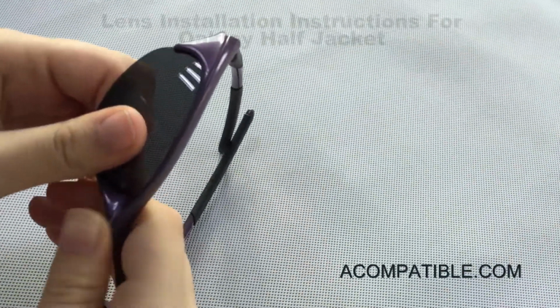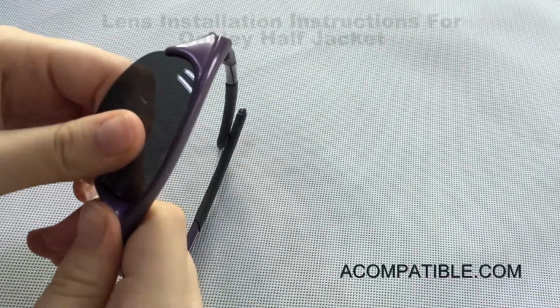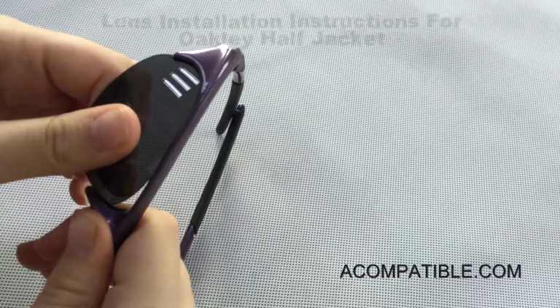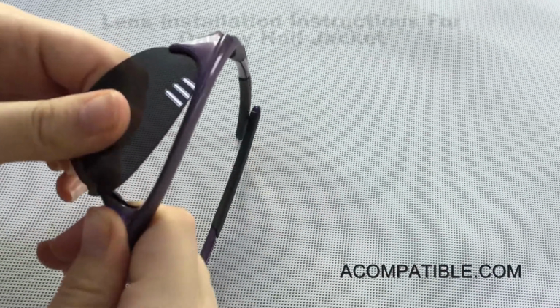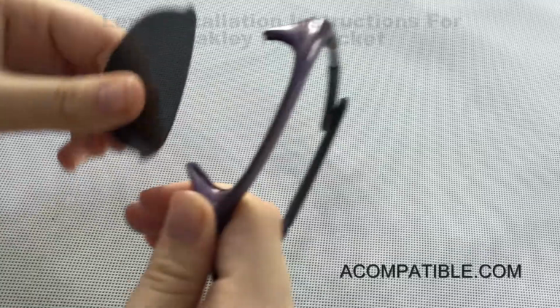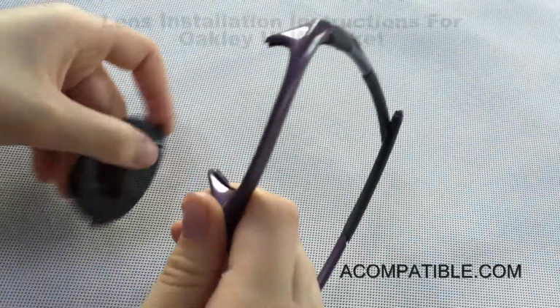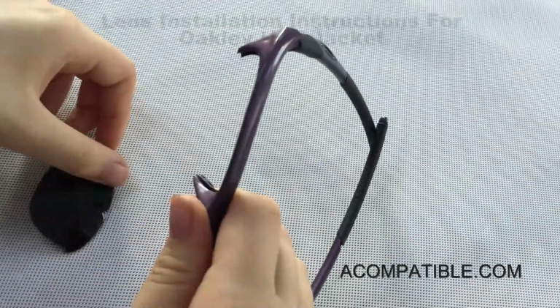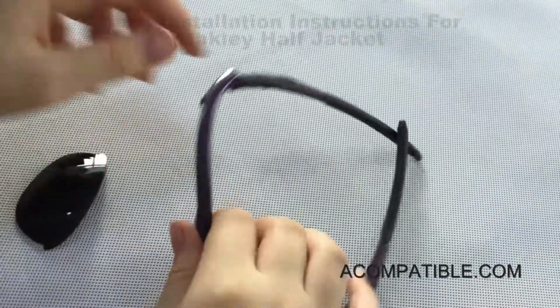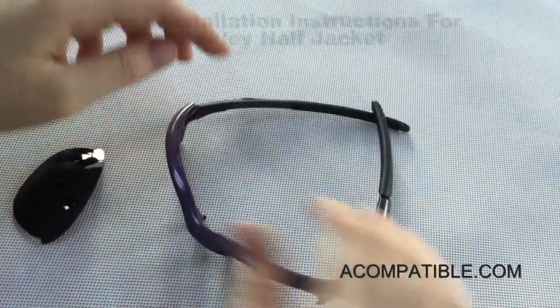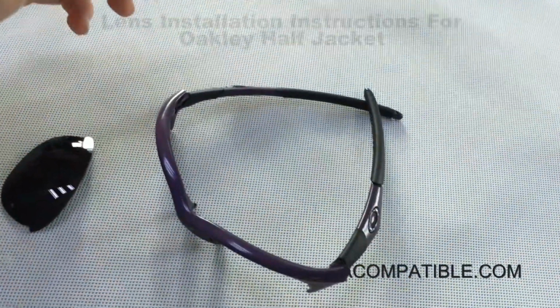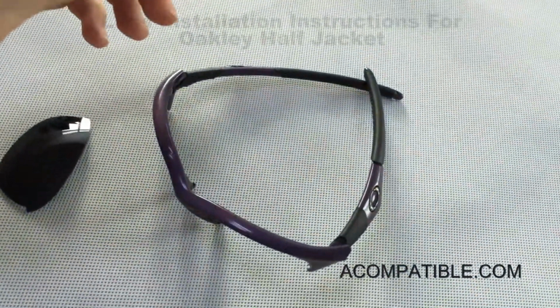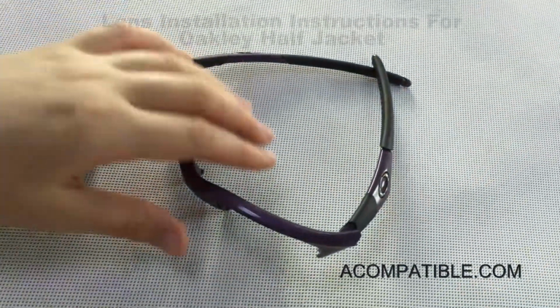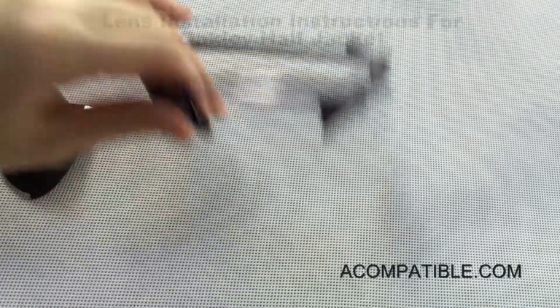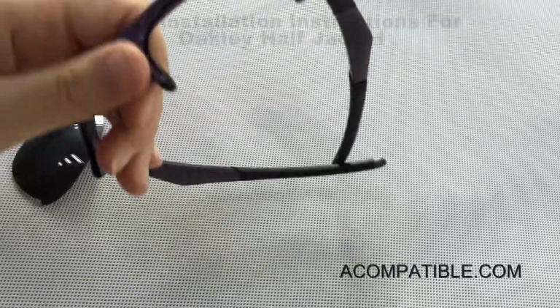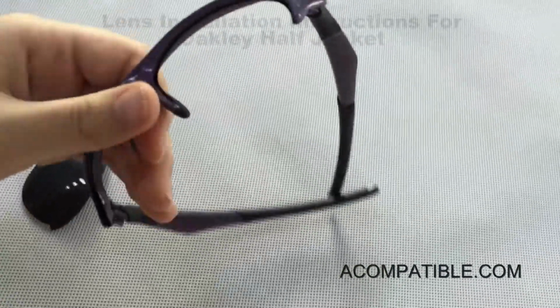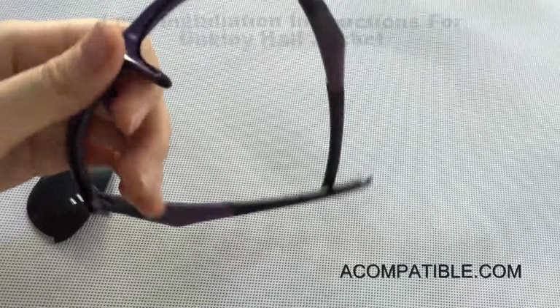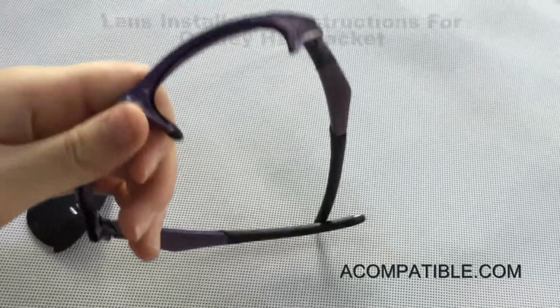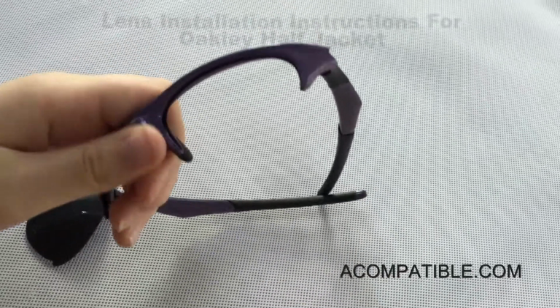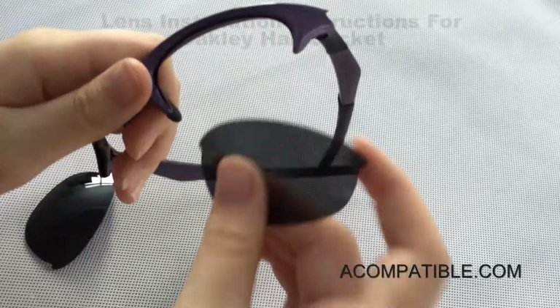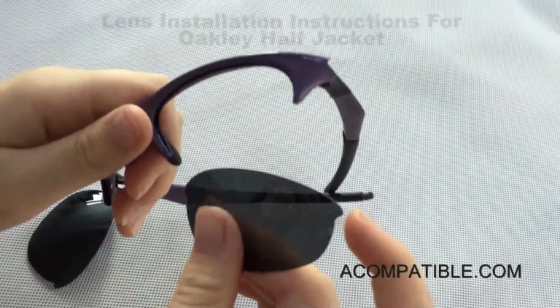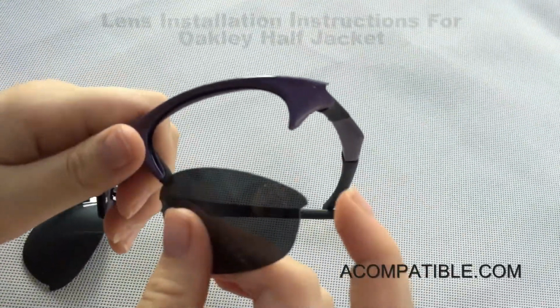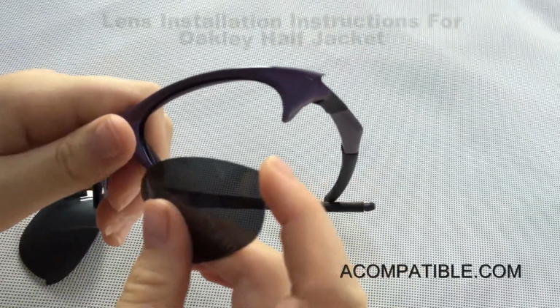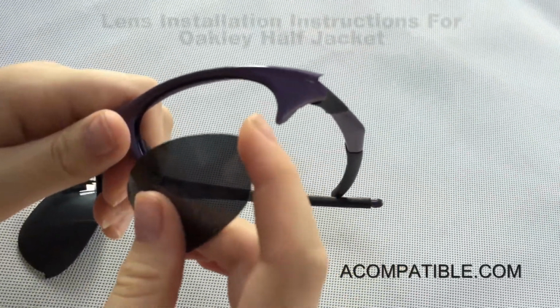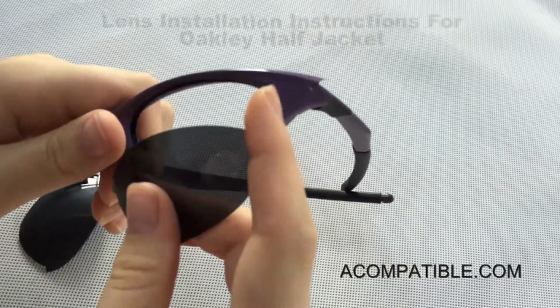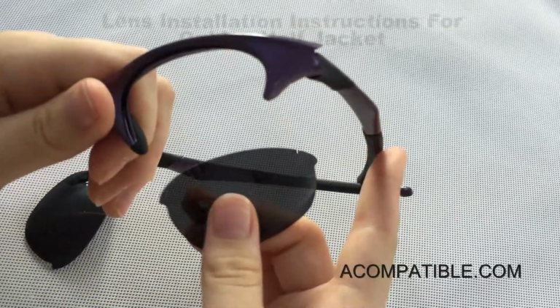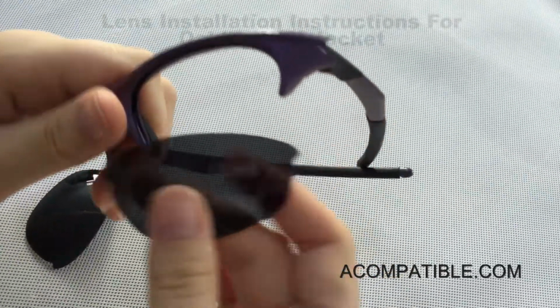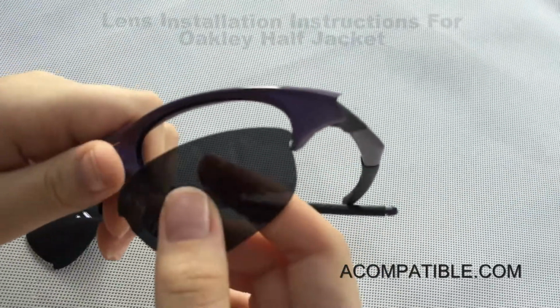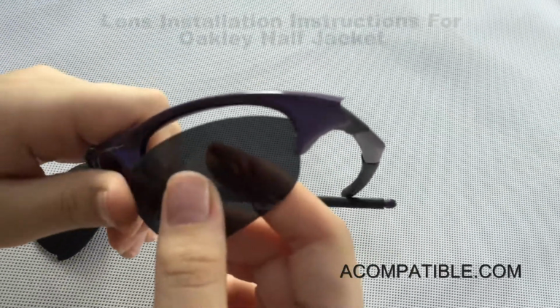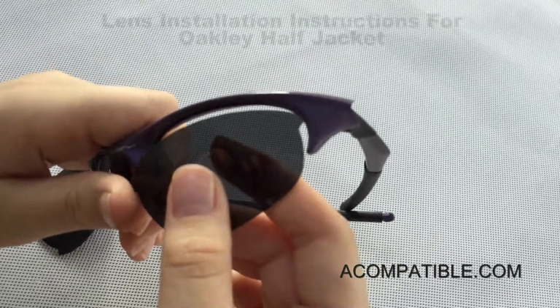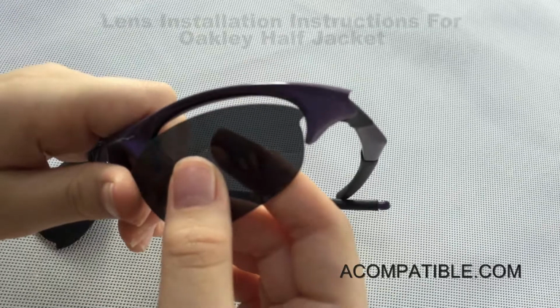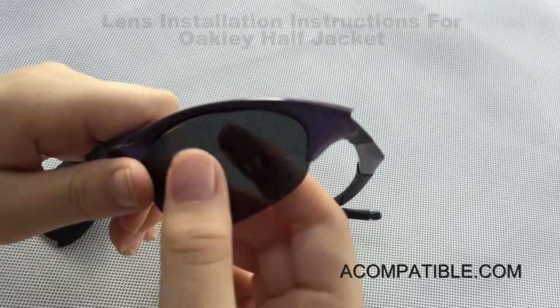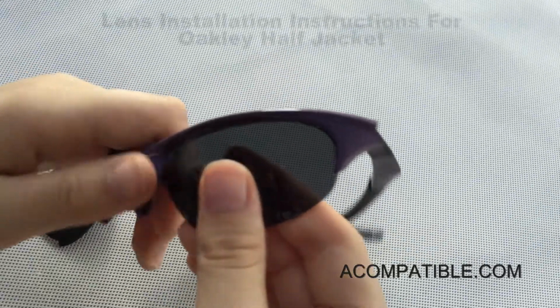To install them, you take the frame and put the lens part that's closest to the ear in first — that part goes there.